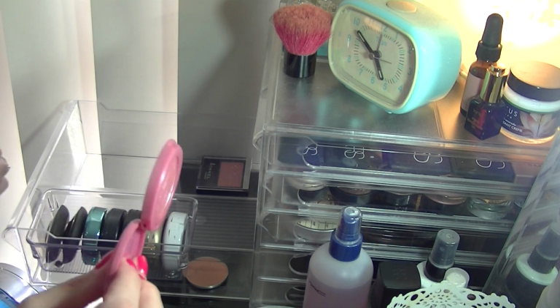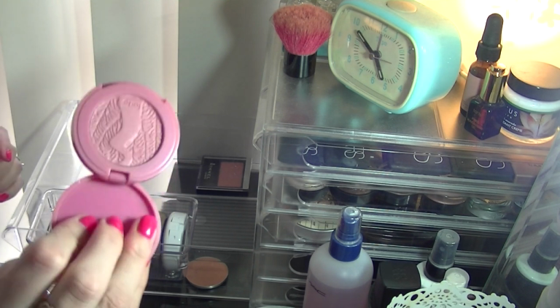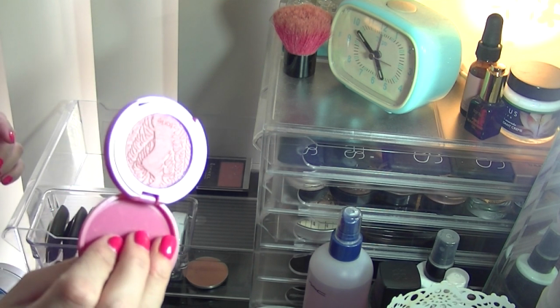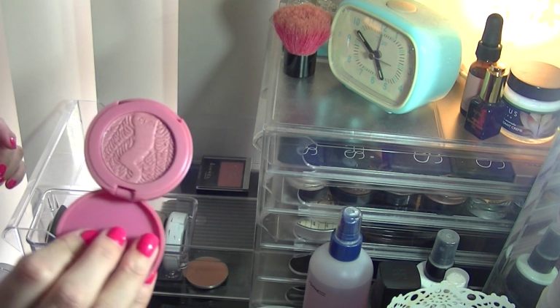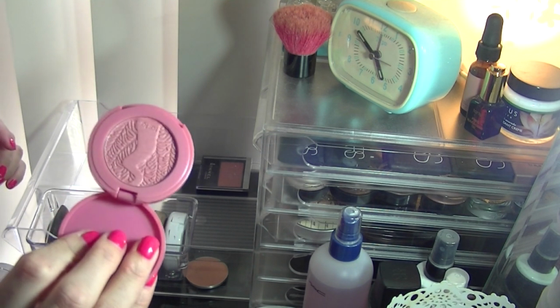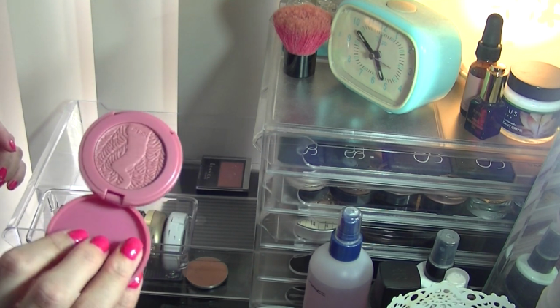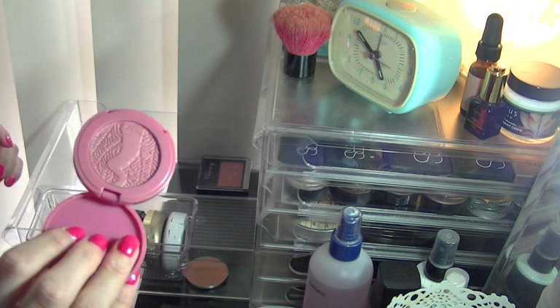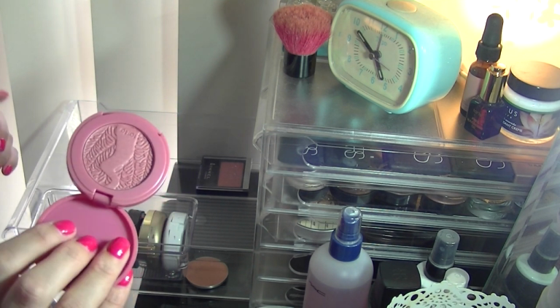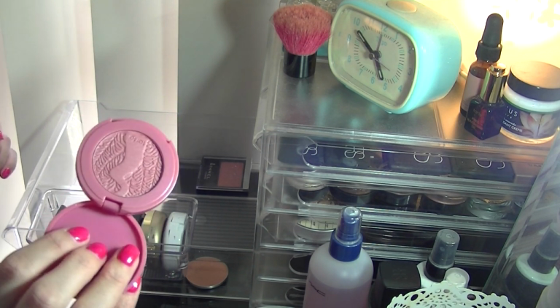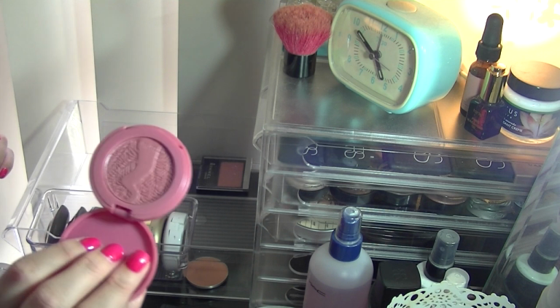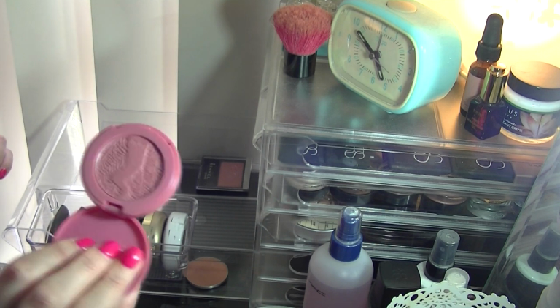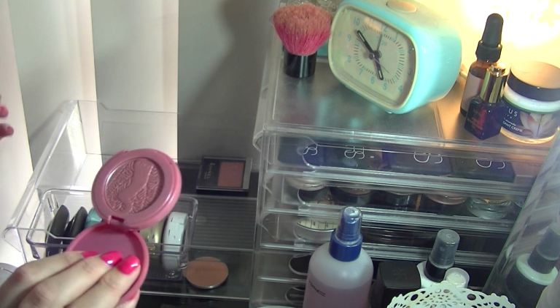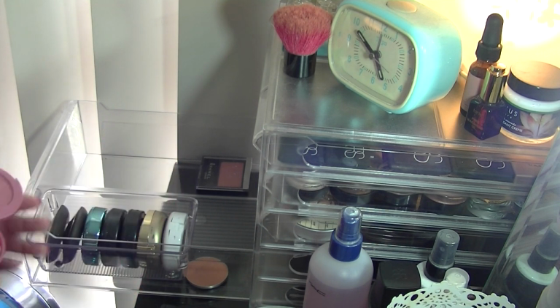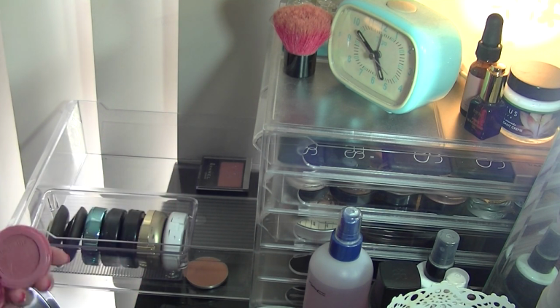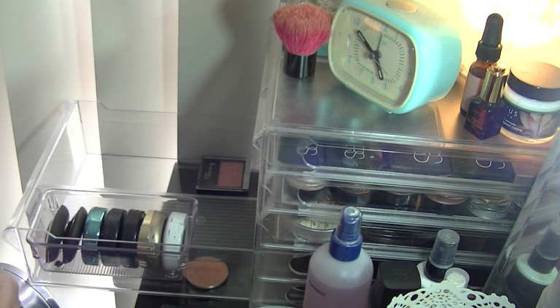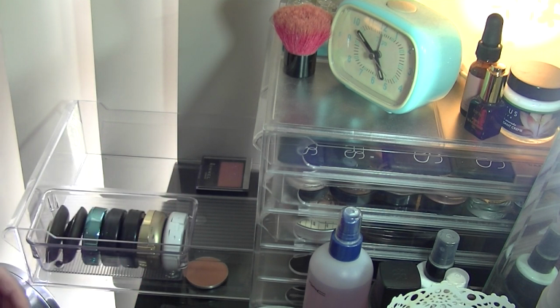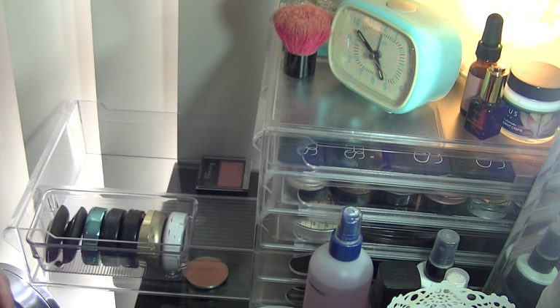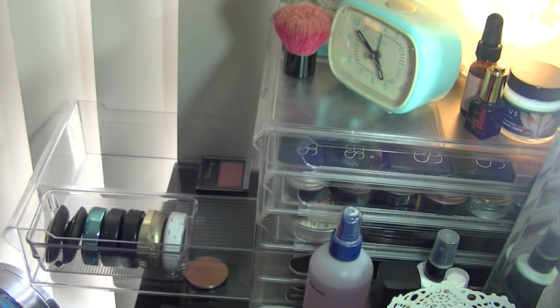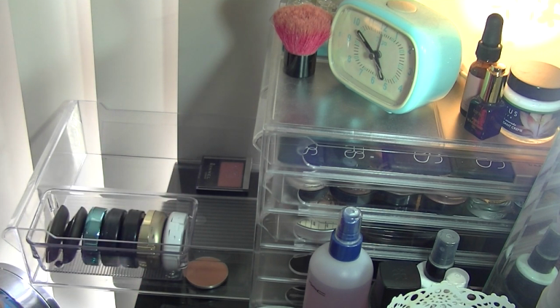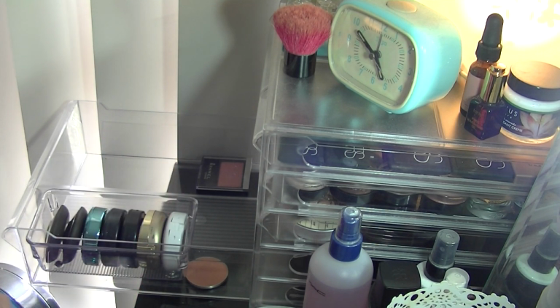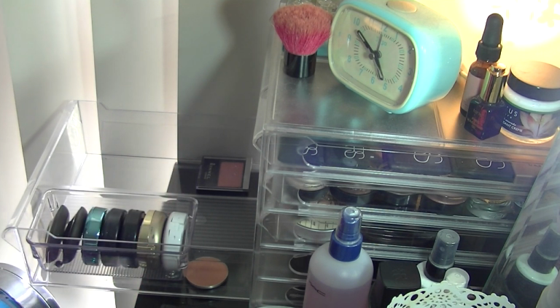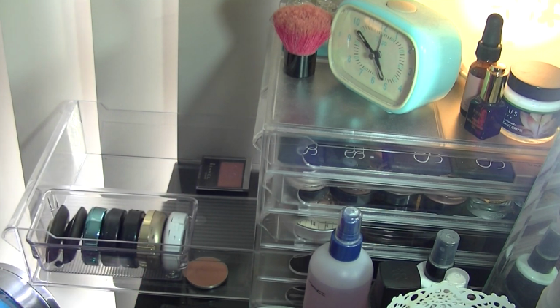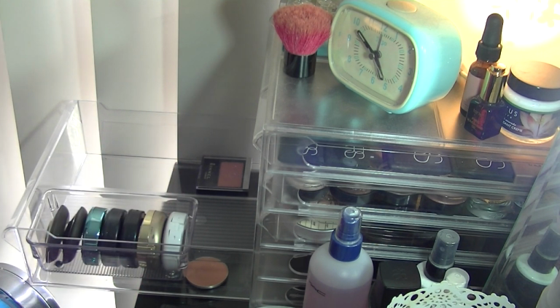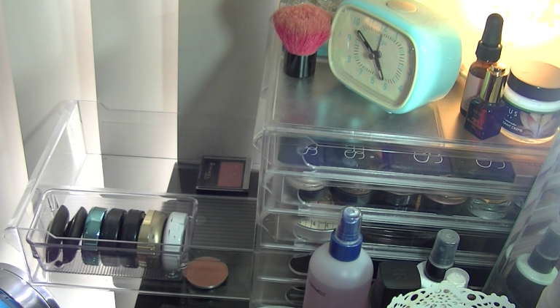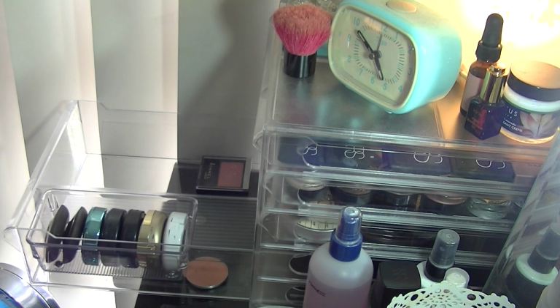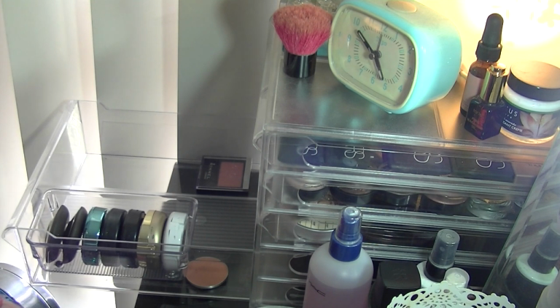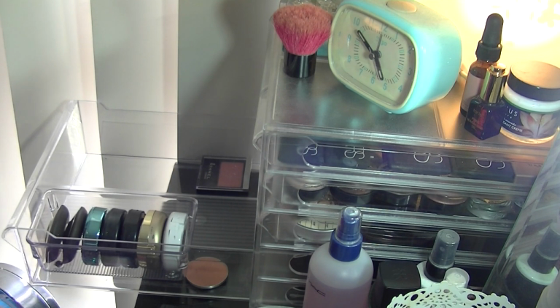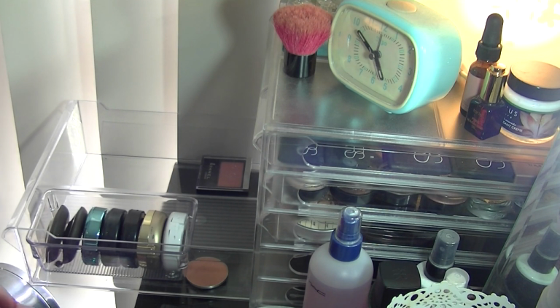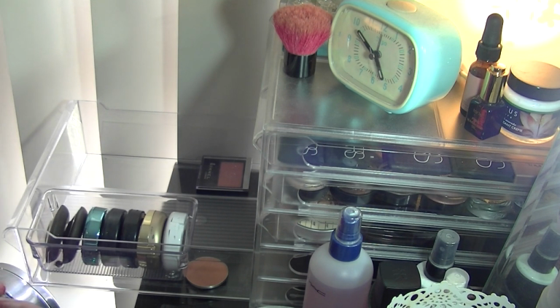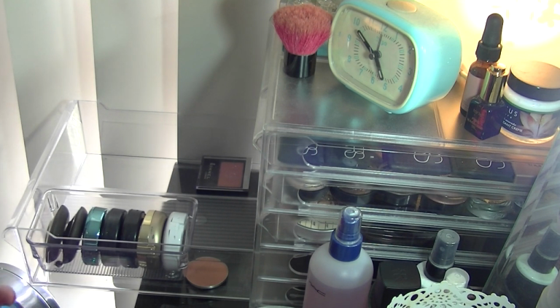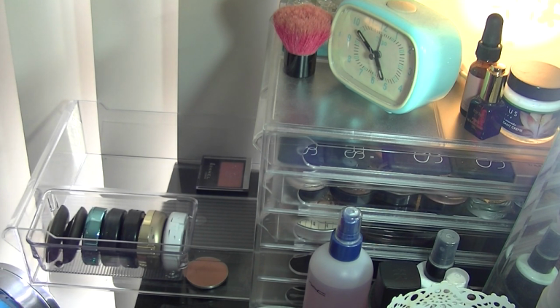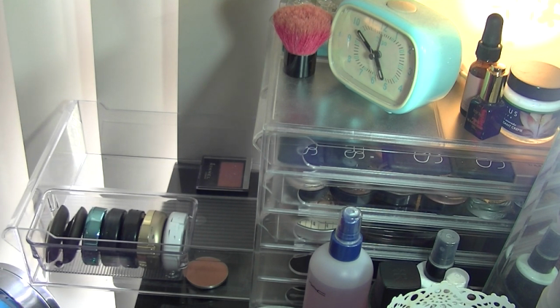The one in Memorable is a really pretty dark dusty pink, and I'm going to keep that too. Tarte blushes are so pigmented and they wear really beautifully.